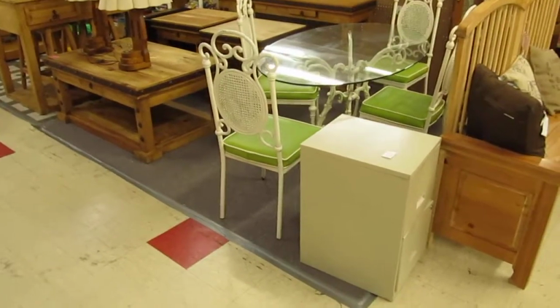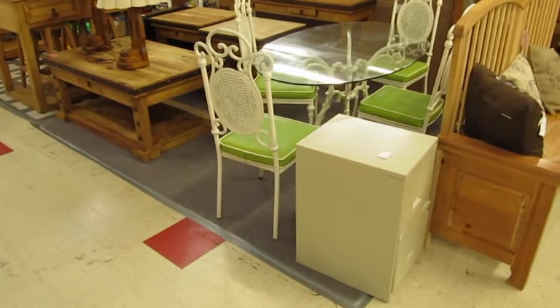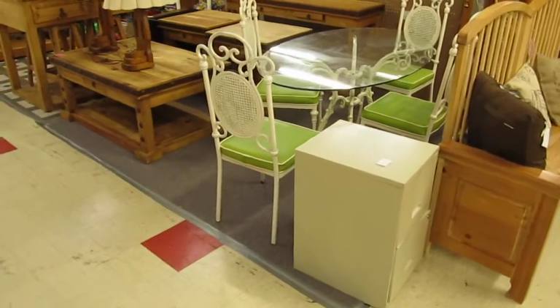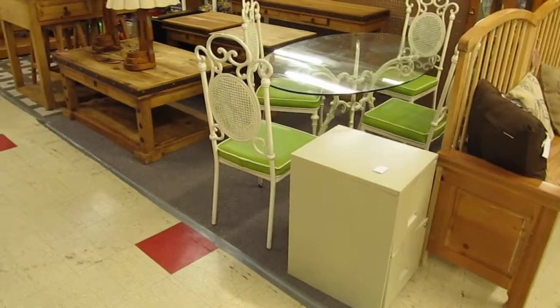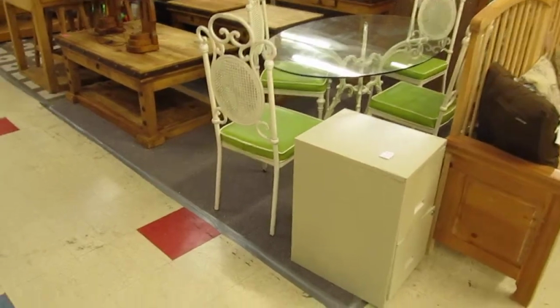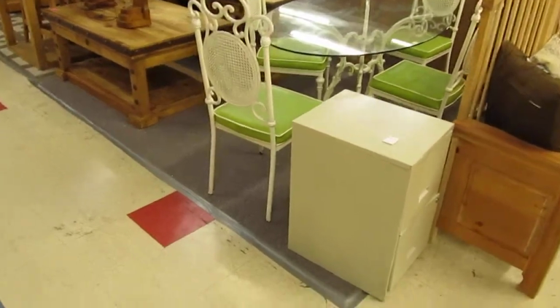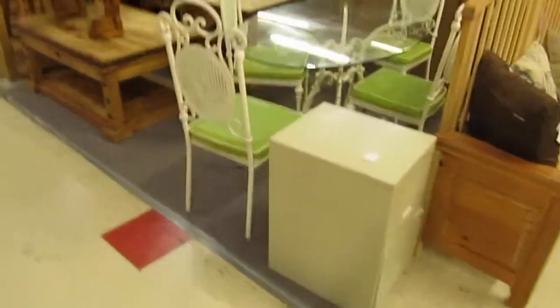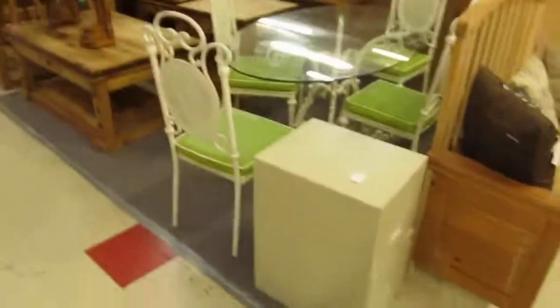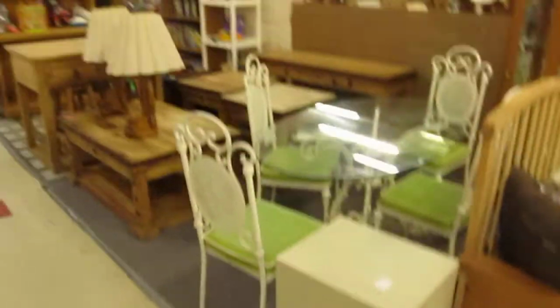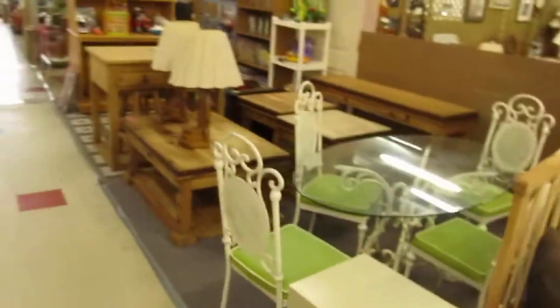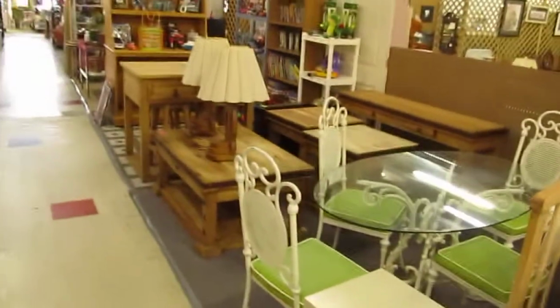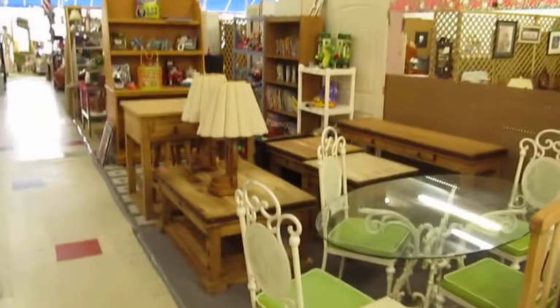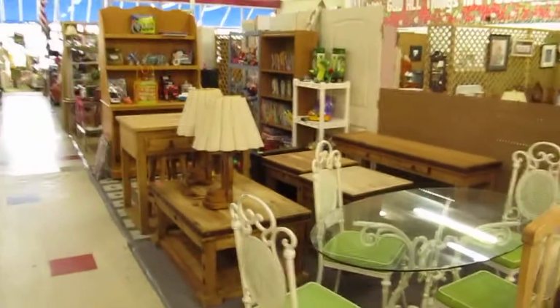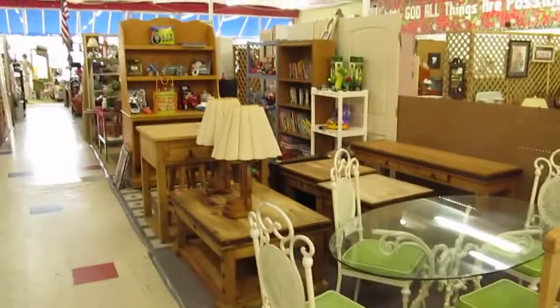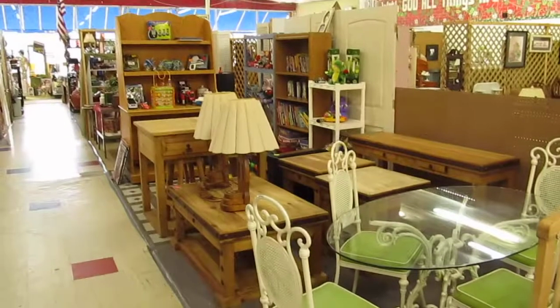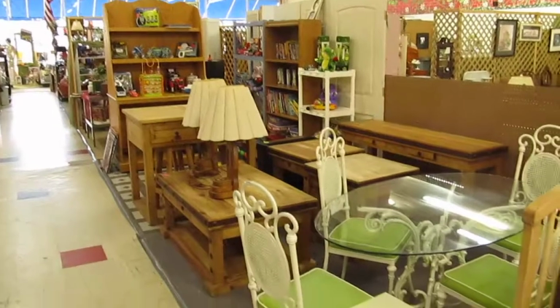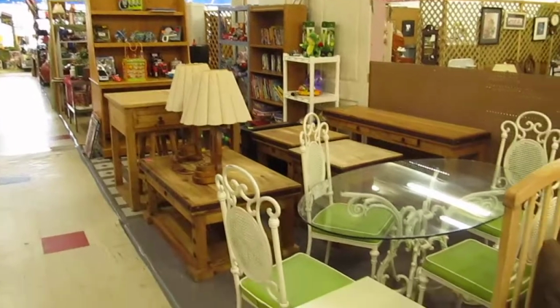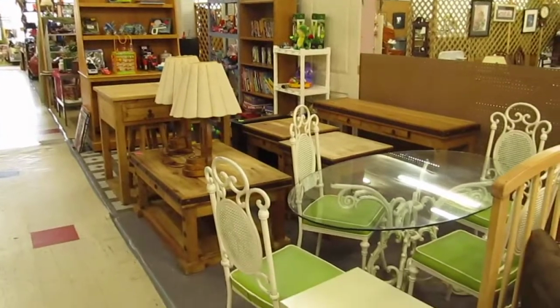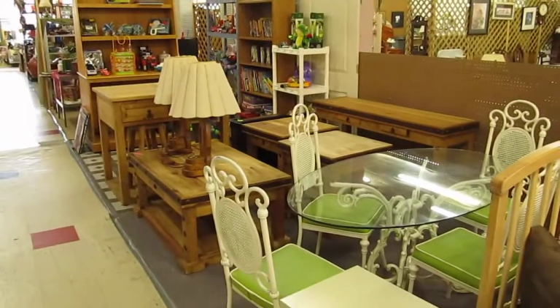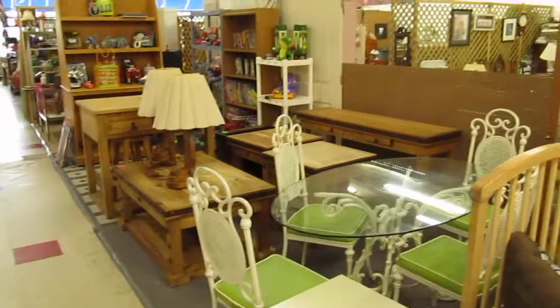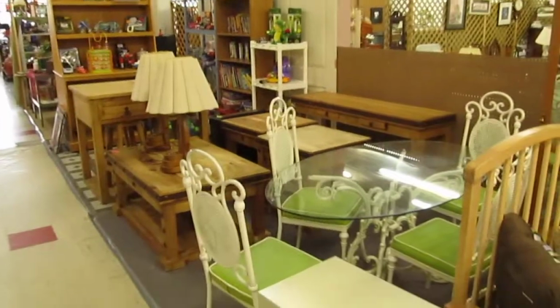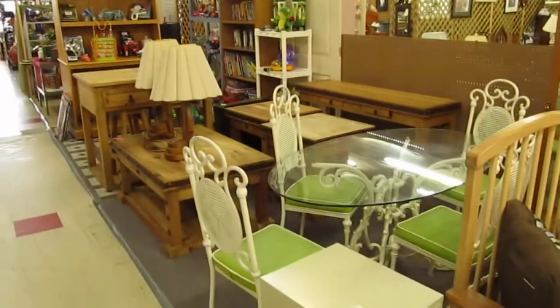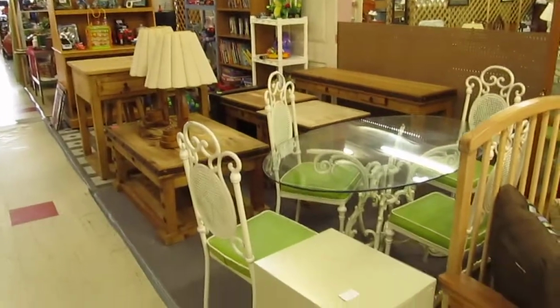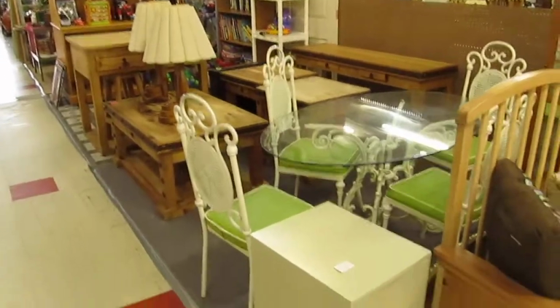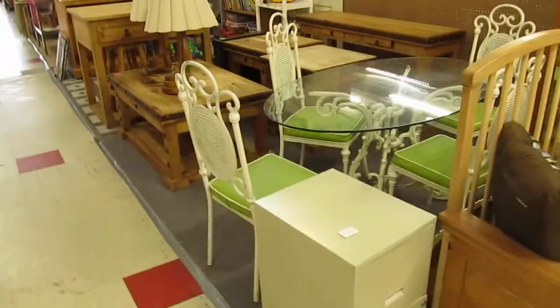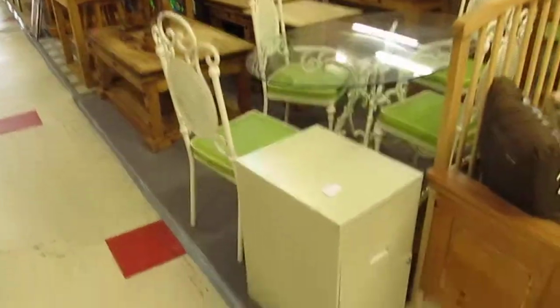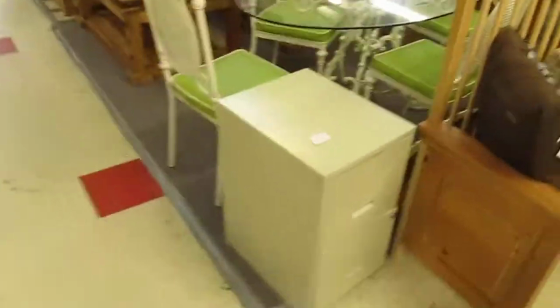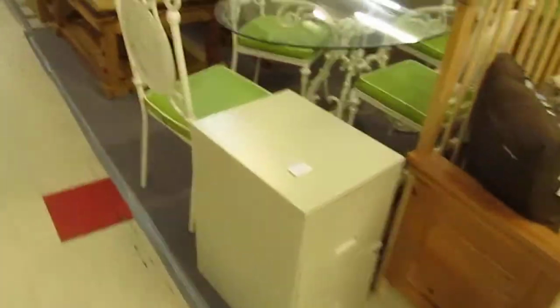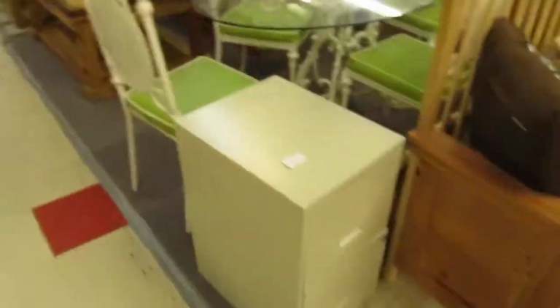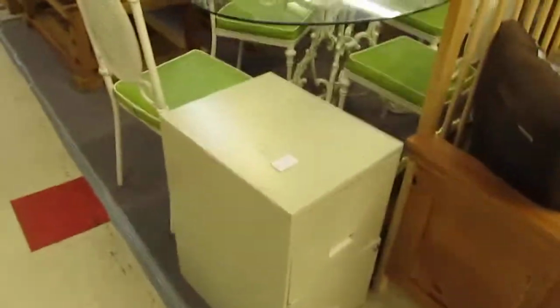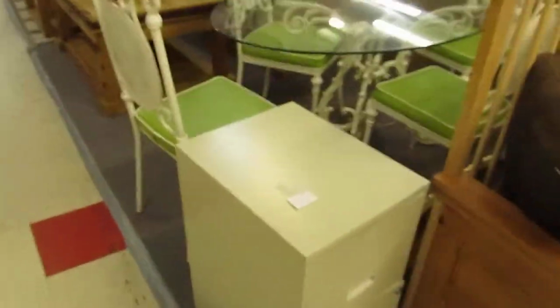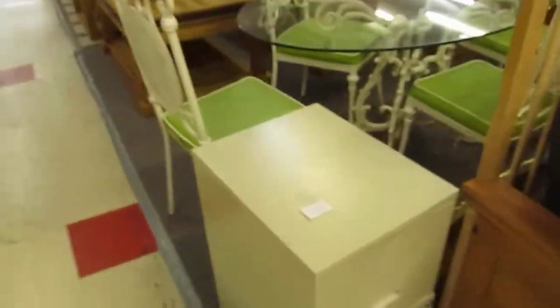Hello everybody. Welcome to Booth 31 here at the Cedar Chest Indoor Flea Market. I'm going to take a quick look around the booth and see what we've got this week.